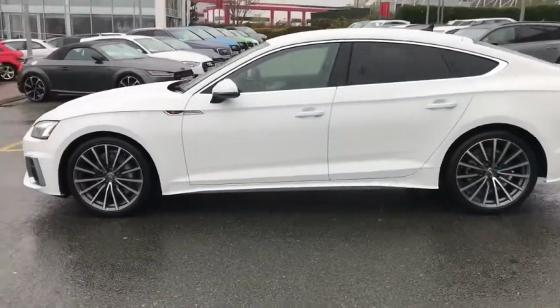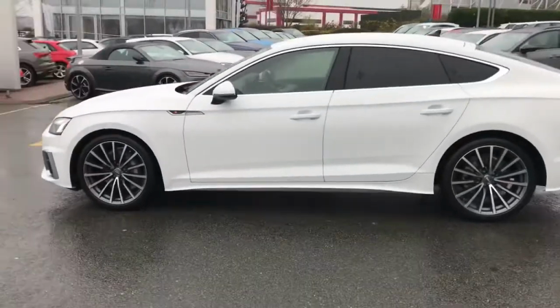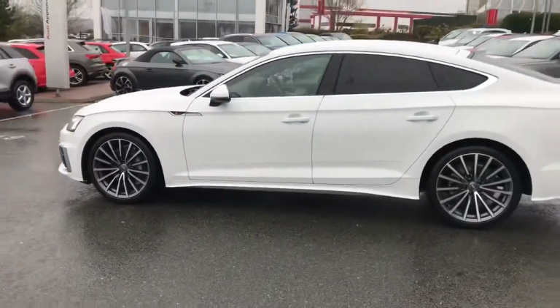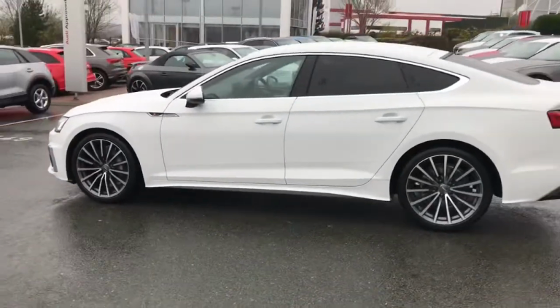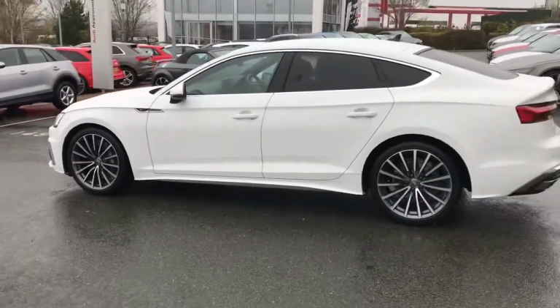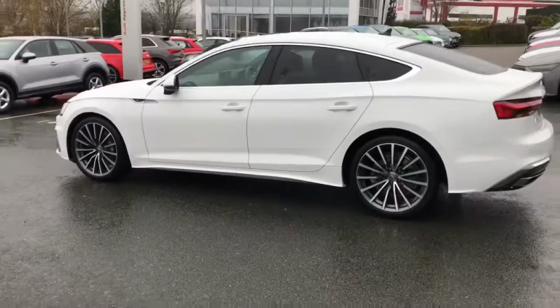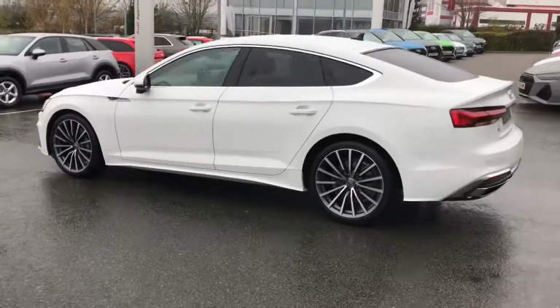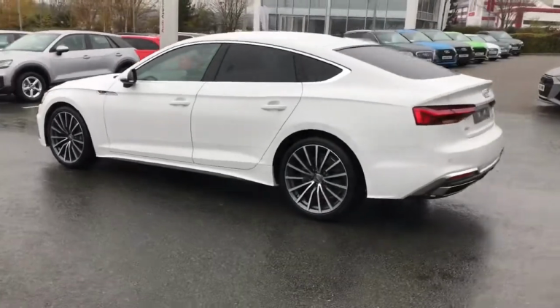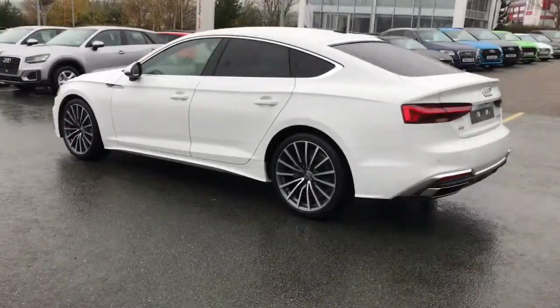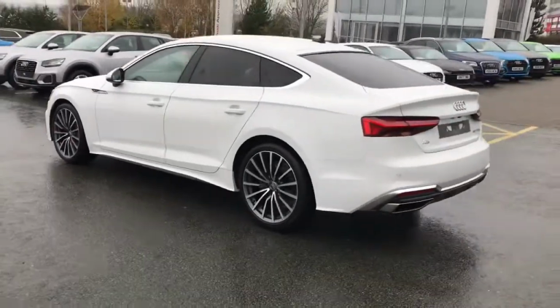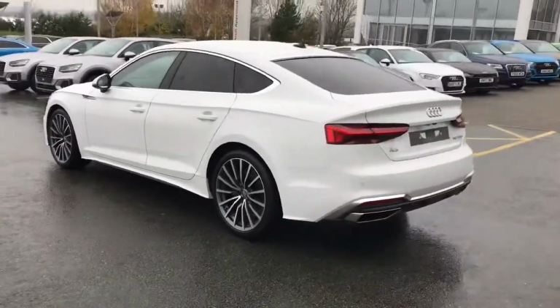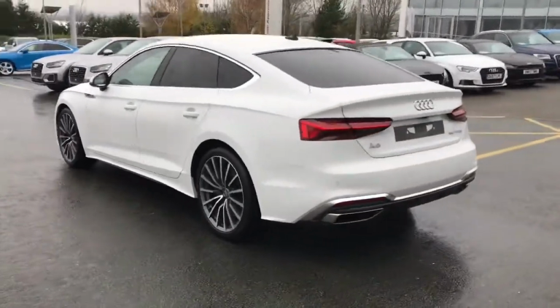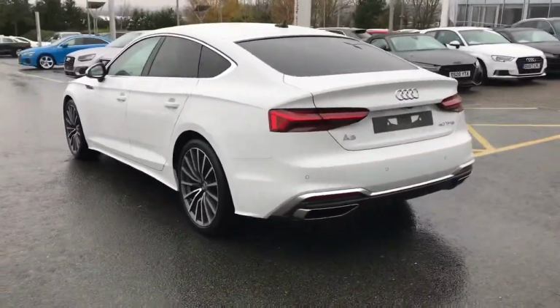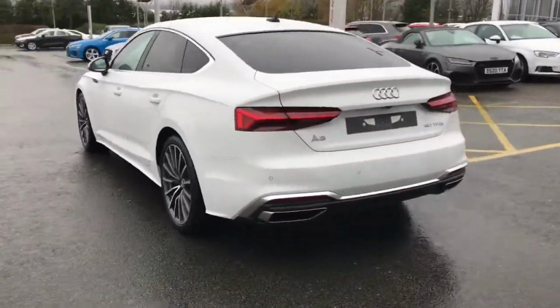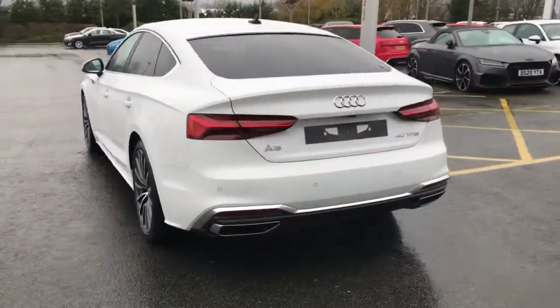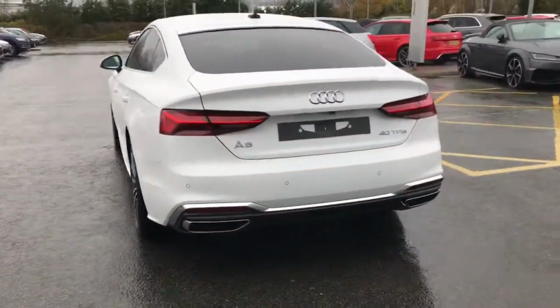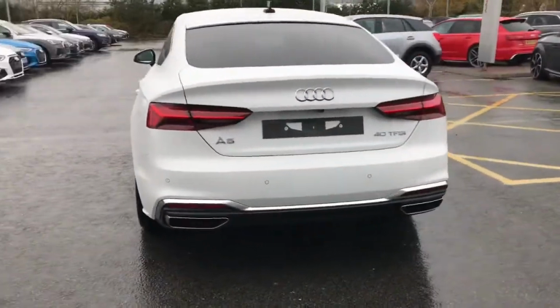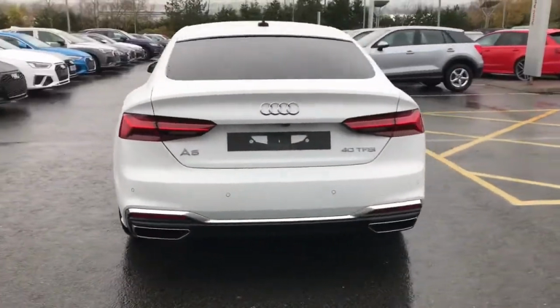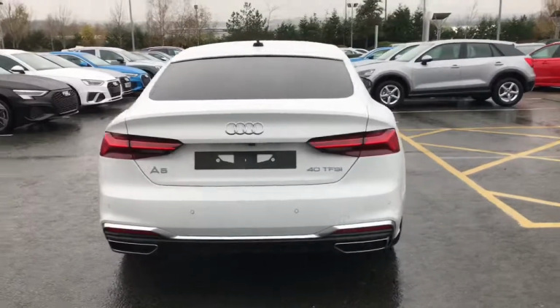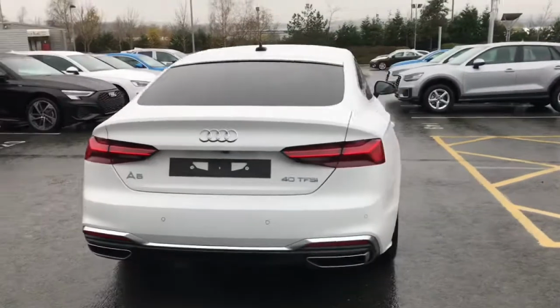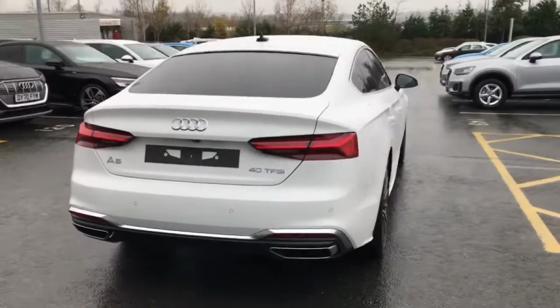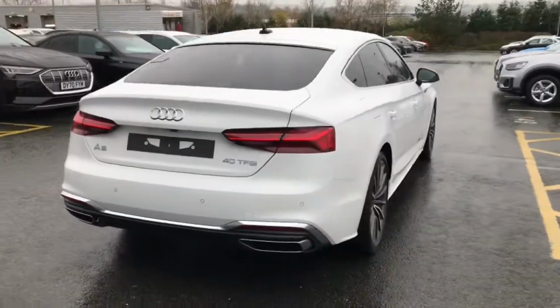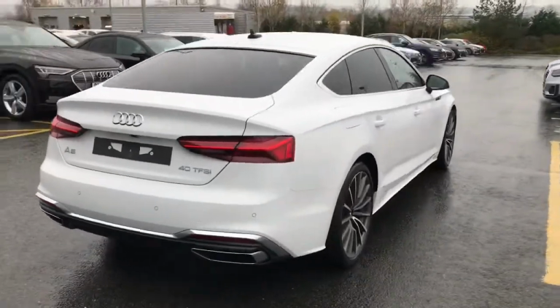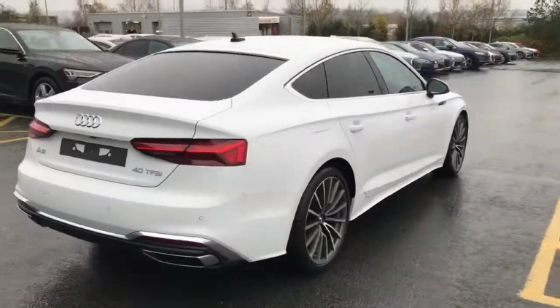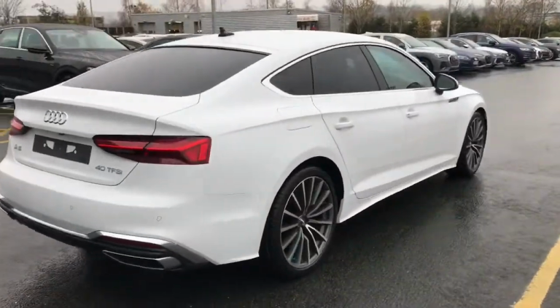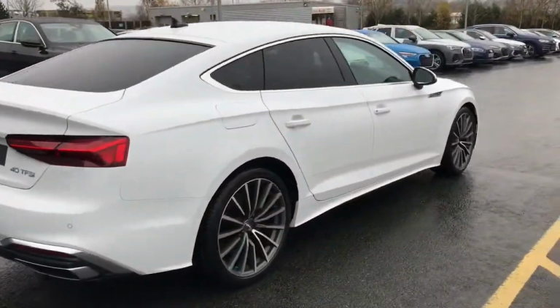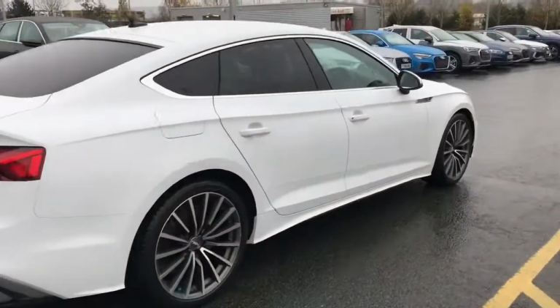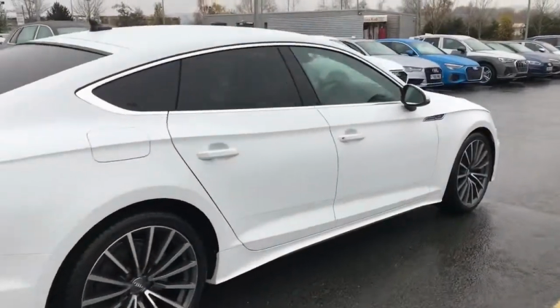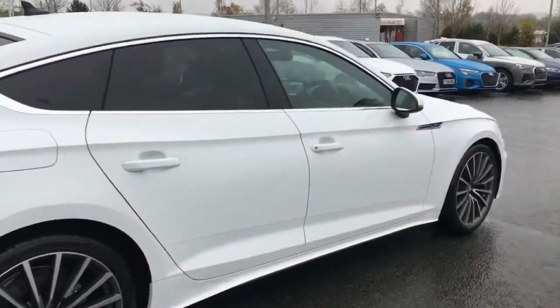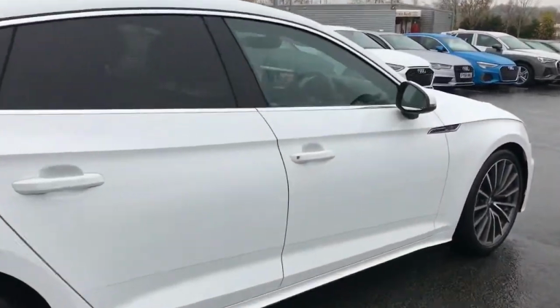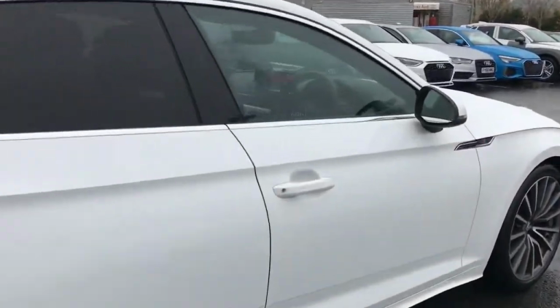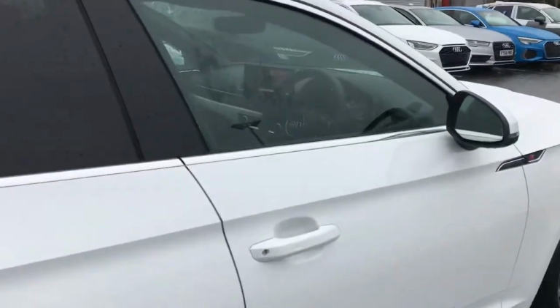Finished in ibis white with Audi Matrix LED headlights, upgraded 19-inch multi-spoke design alloy wheels, privacy glass to the rear and rear side windows, and Audi Pre-Sensity.